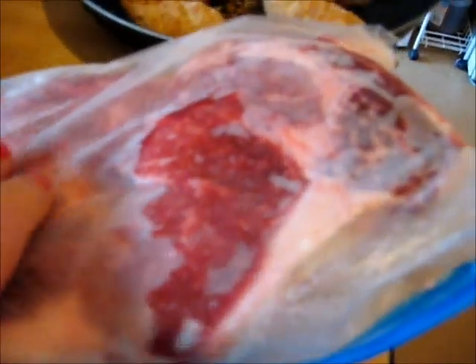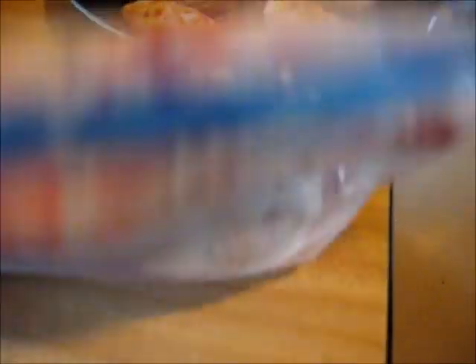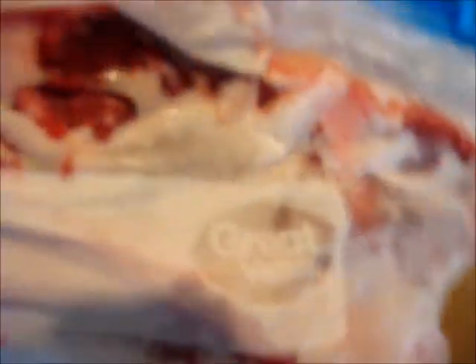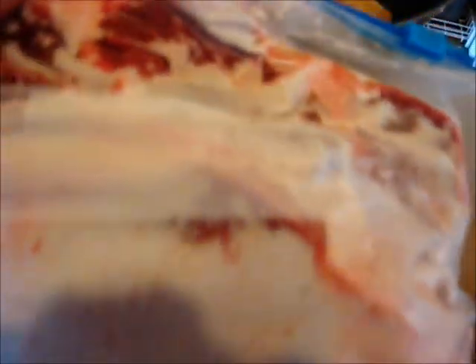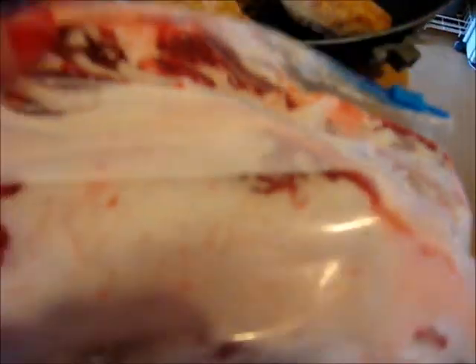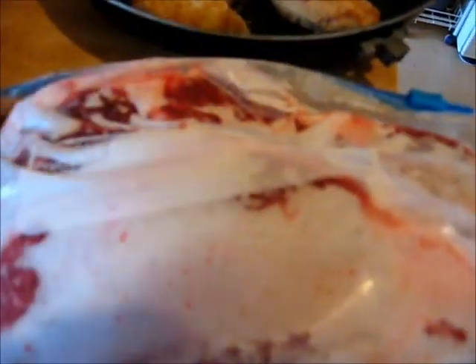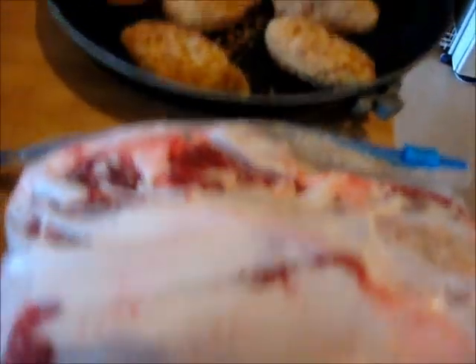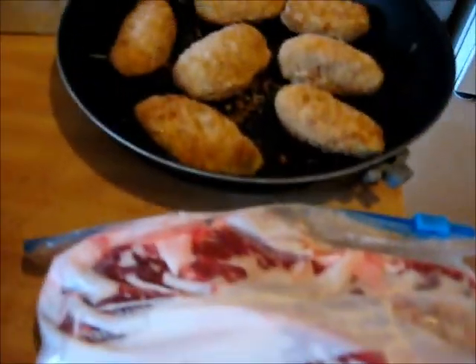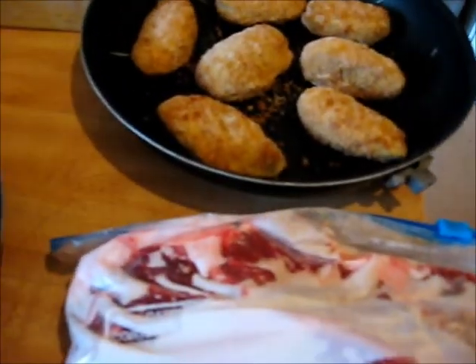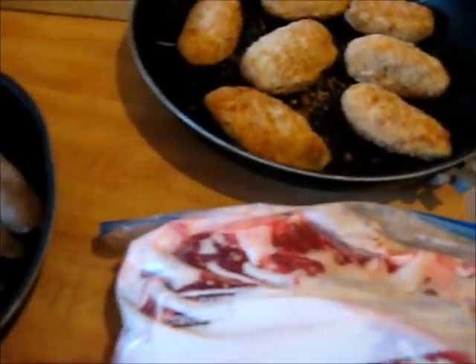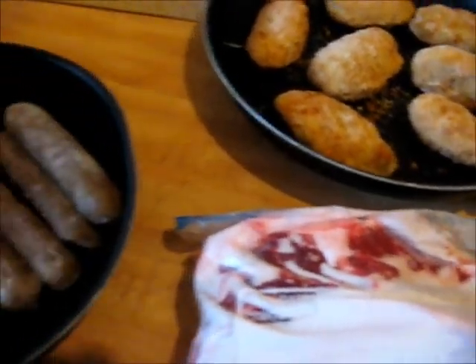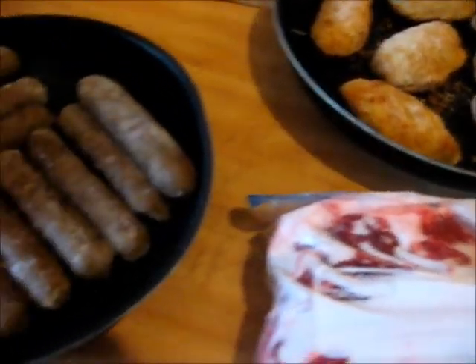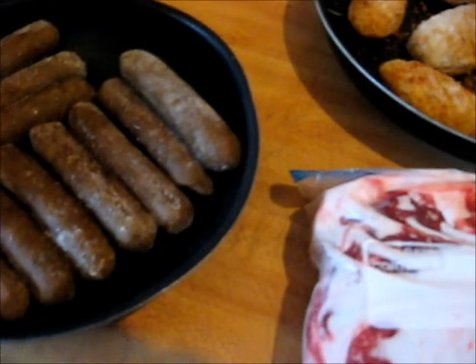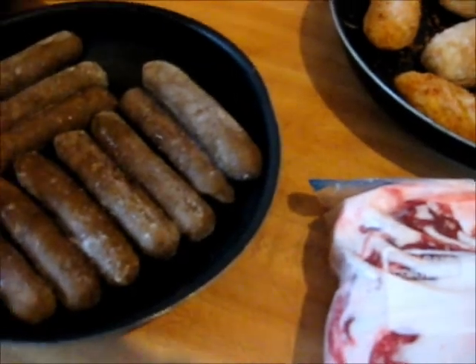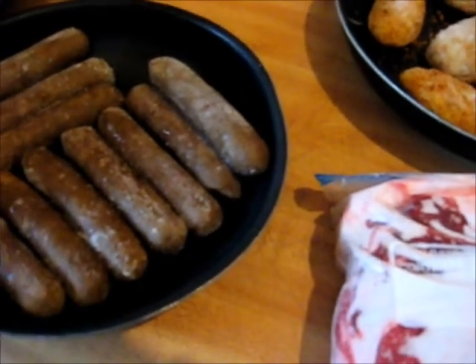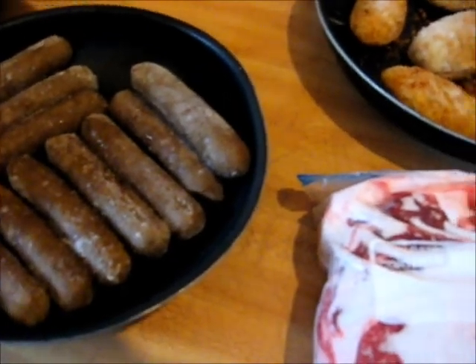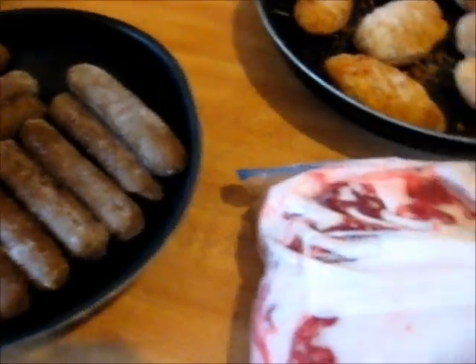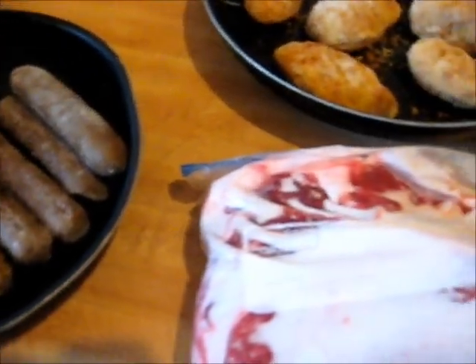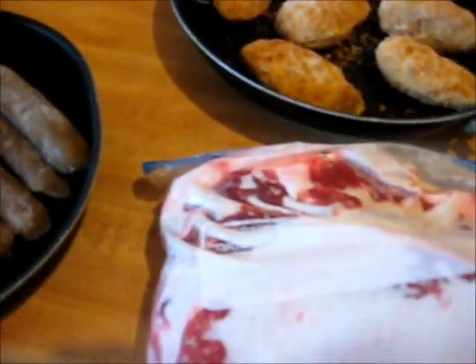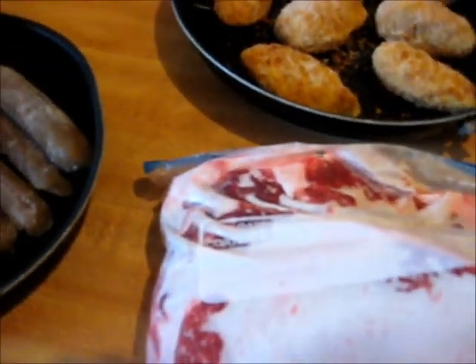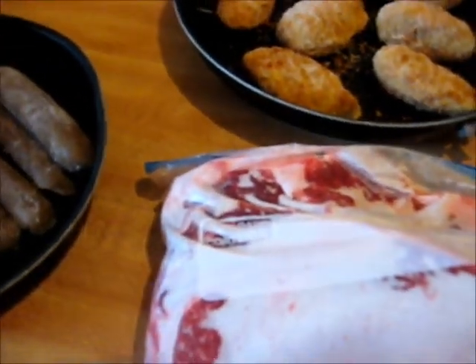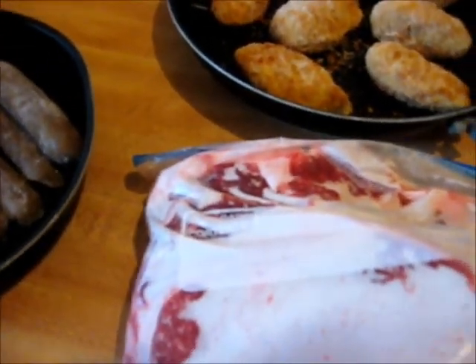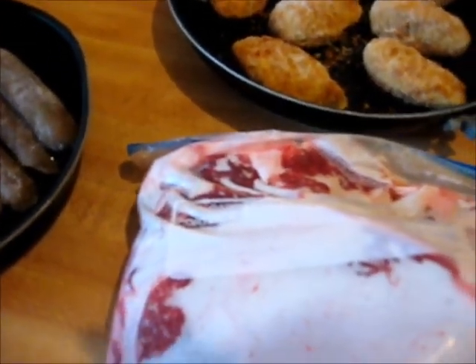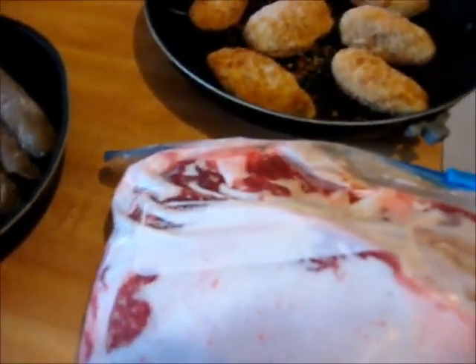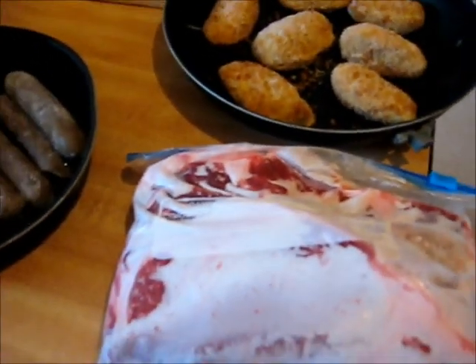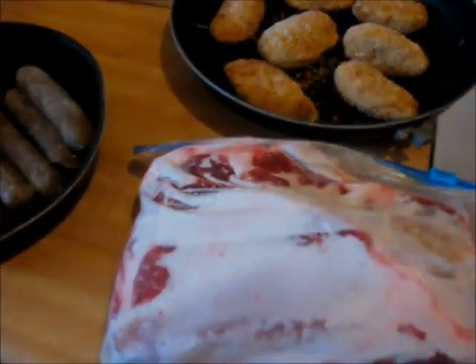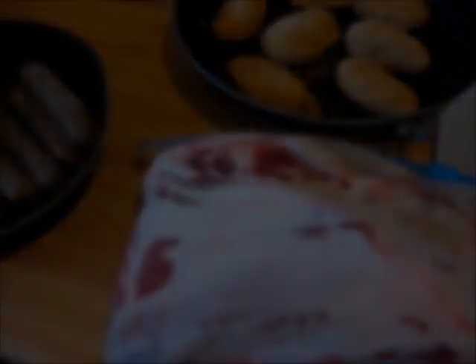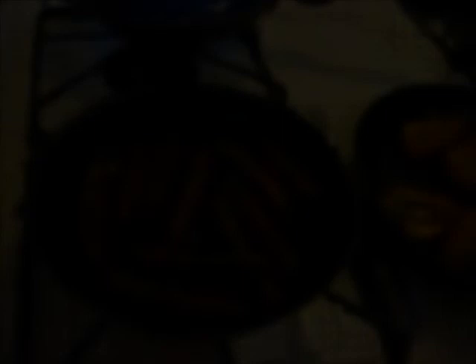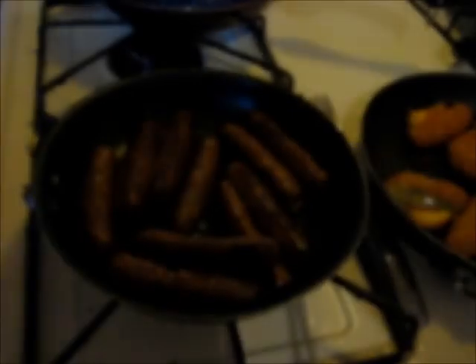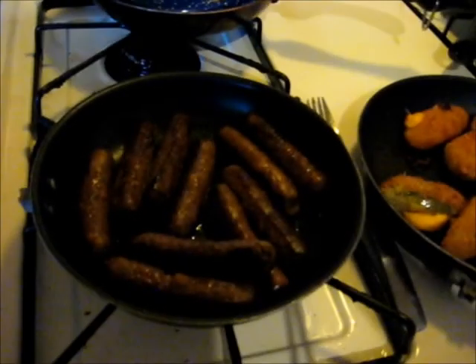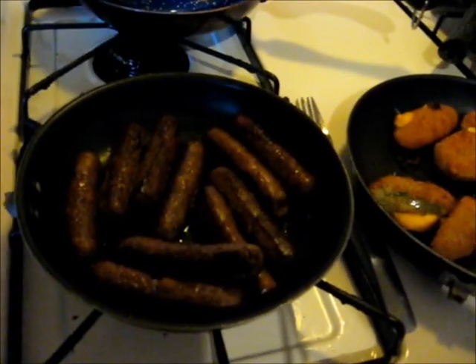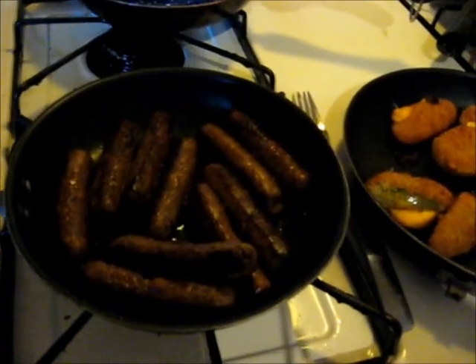These are some steaks for the whole week. I'm getting ready to put everything in the oven so I don't have to cook all week long. All cooked and ready.